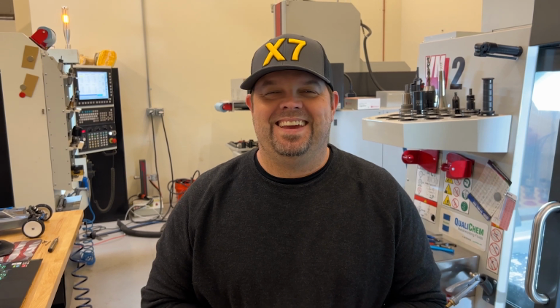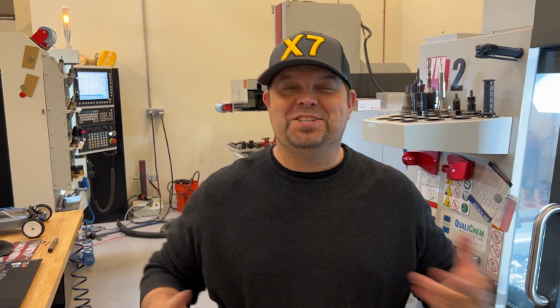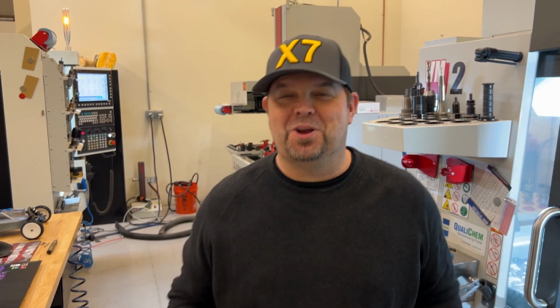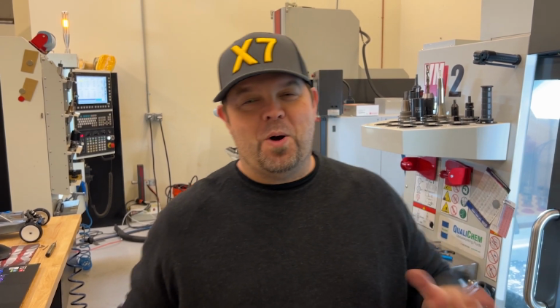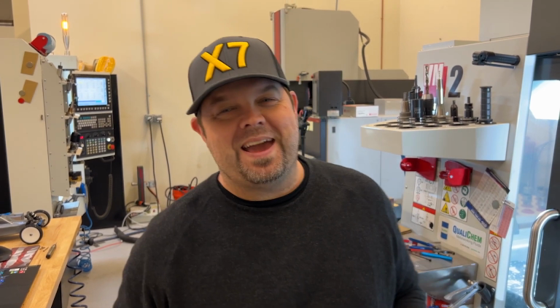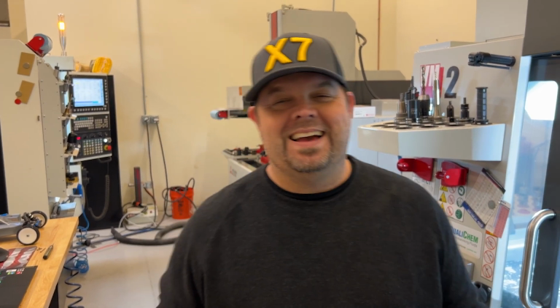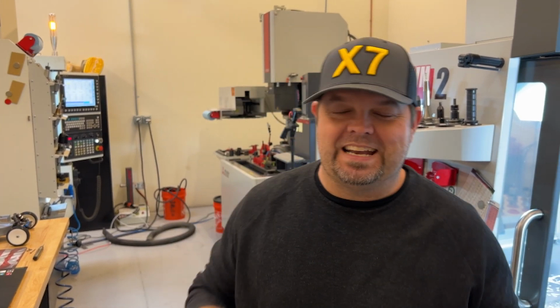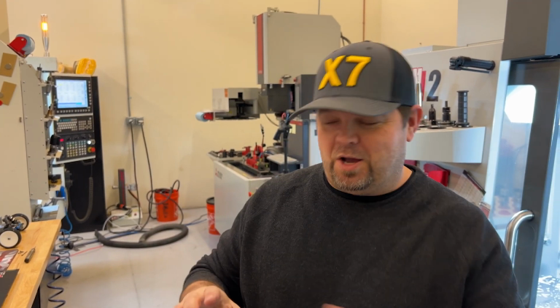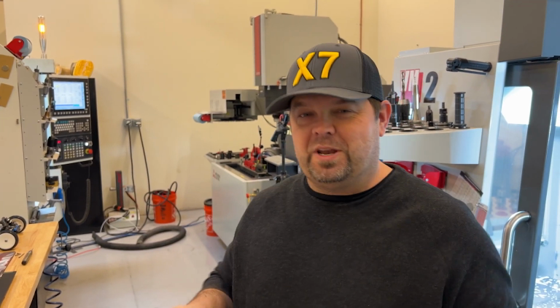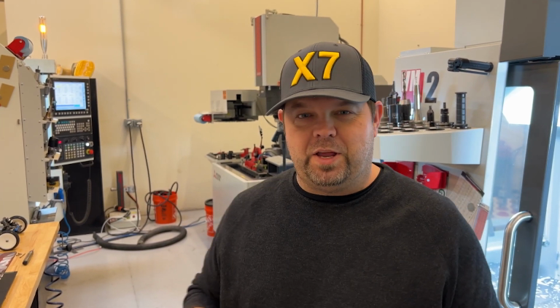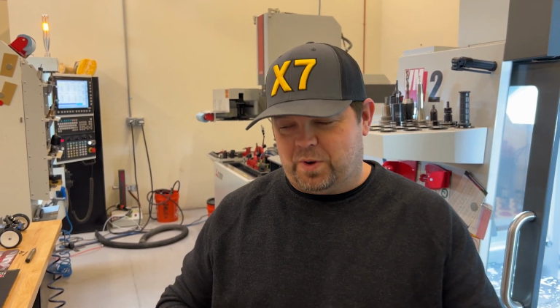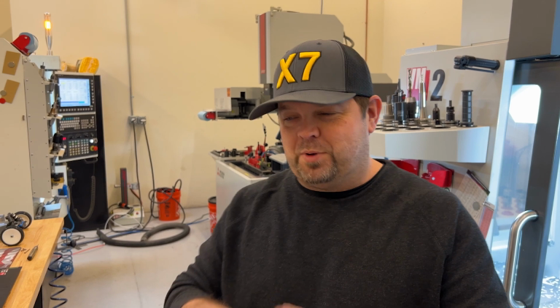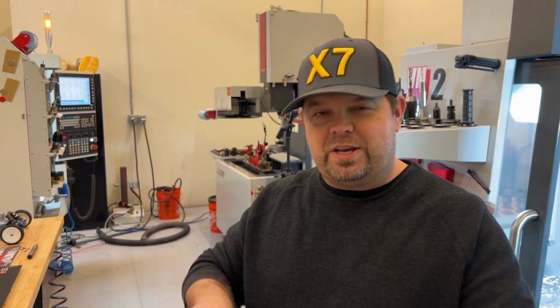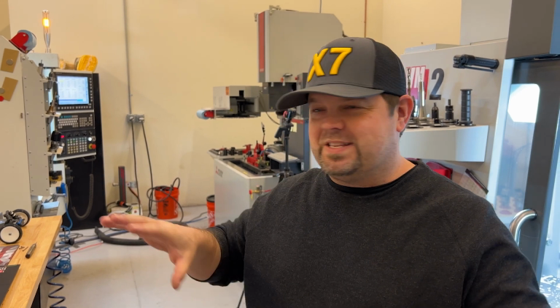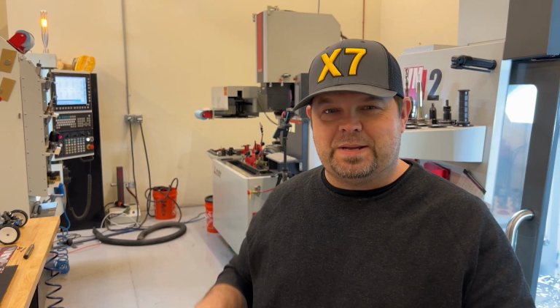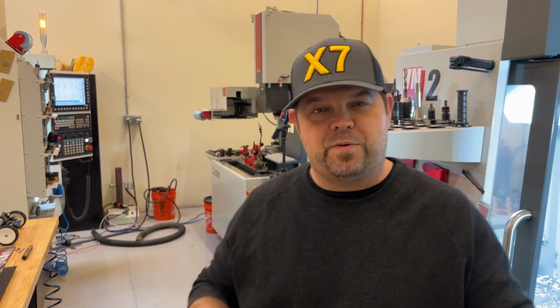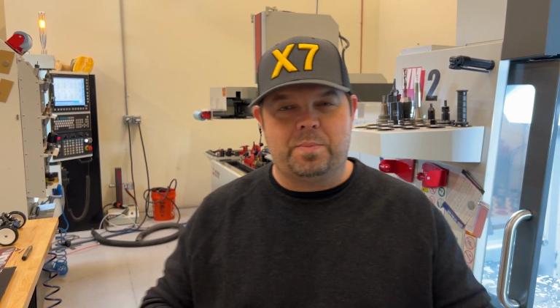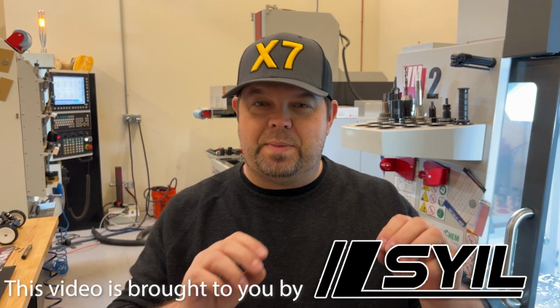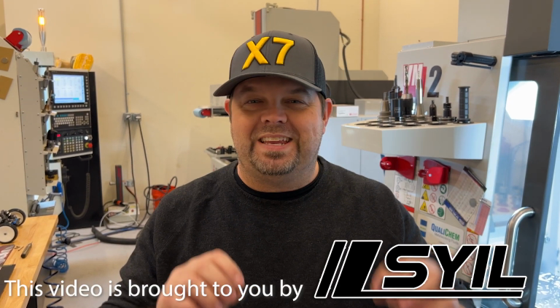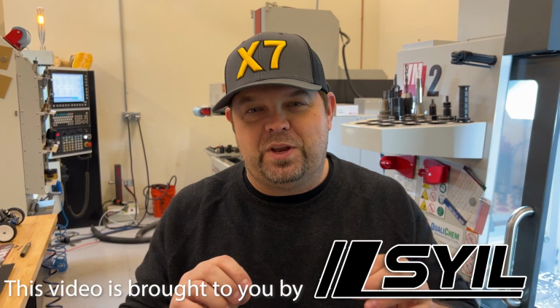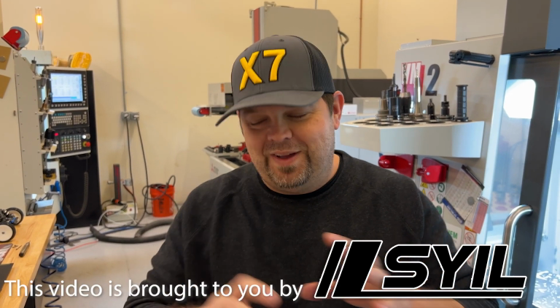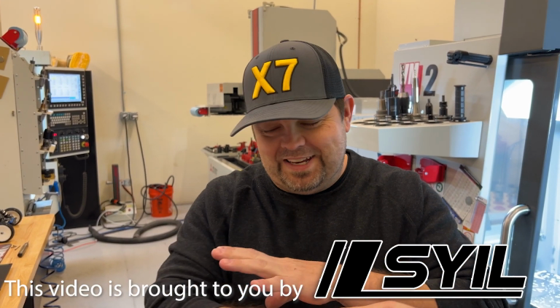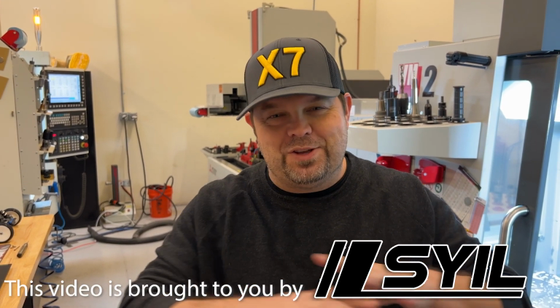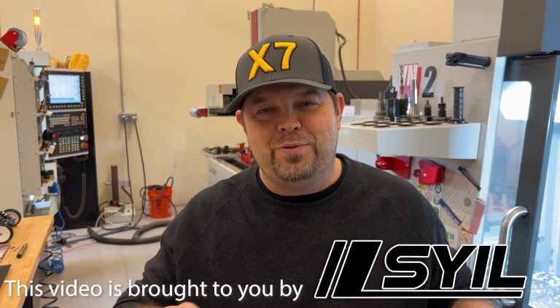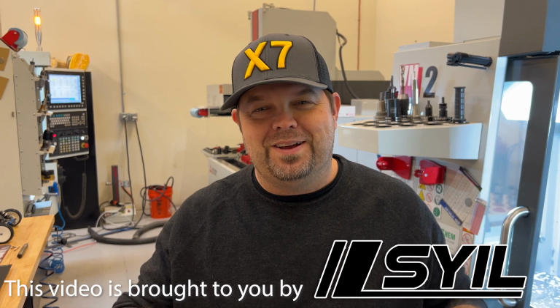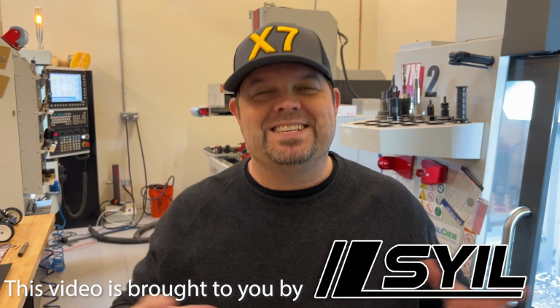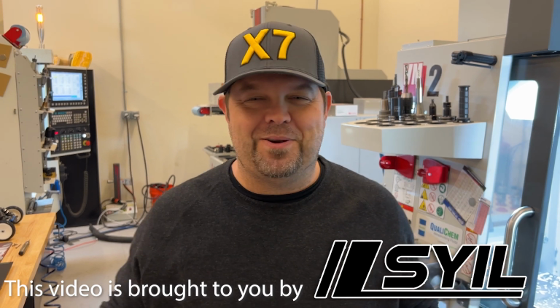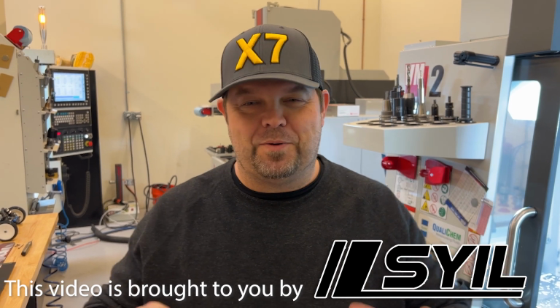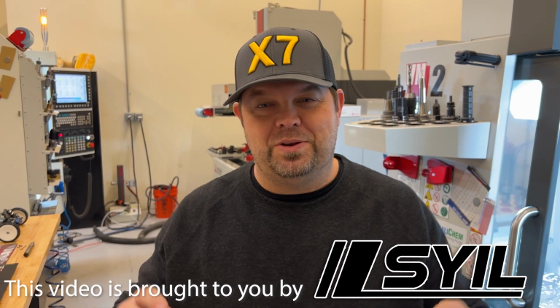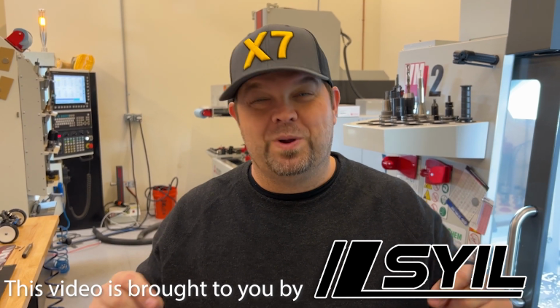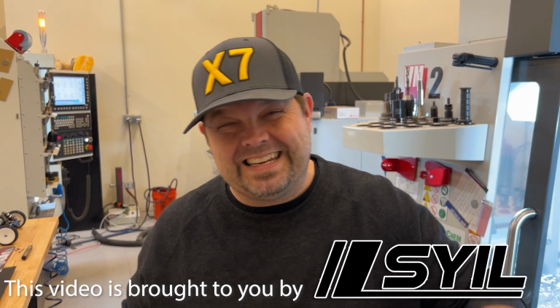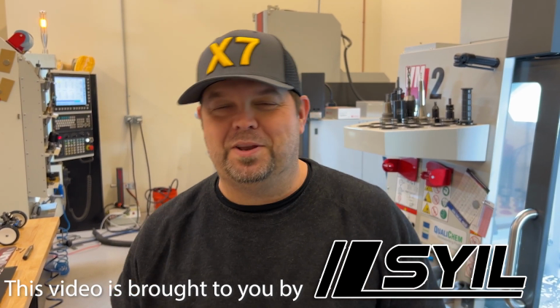Hey guys, Jay here. Welcome back. I decided to make a couple of different videos, so I'm gonna try to do this in segments, but for now I'm gonna try to make sure that each video contains all the necessary information relating to that video.